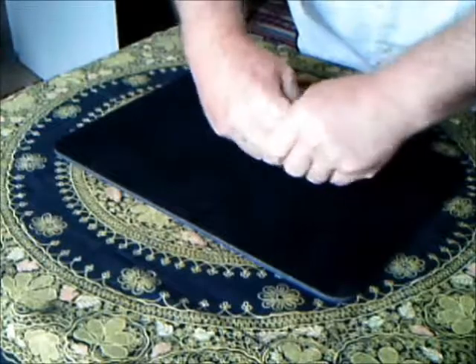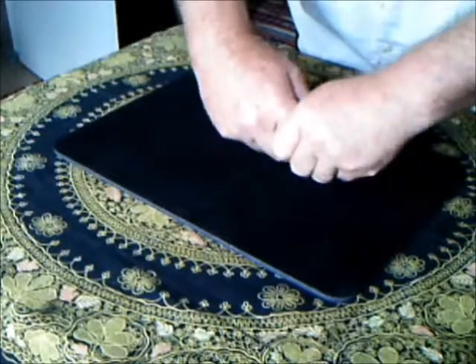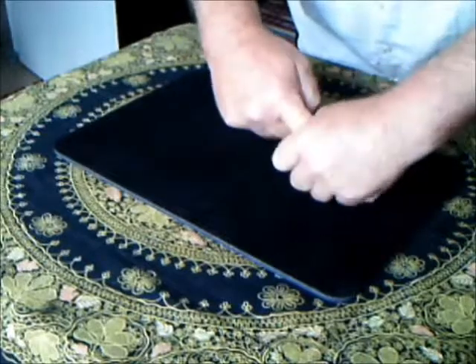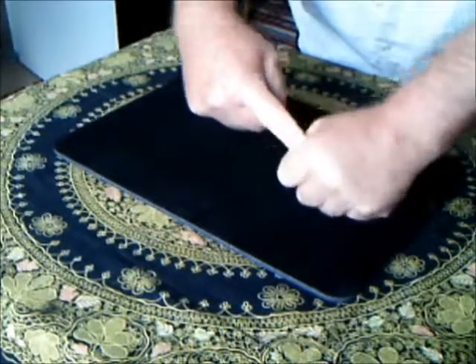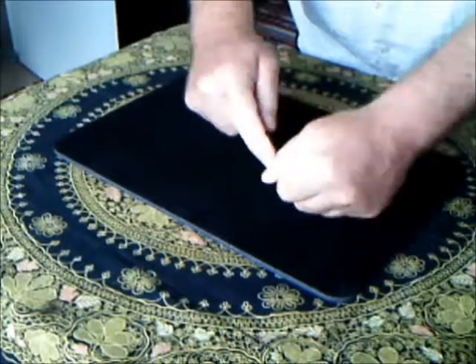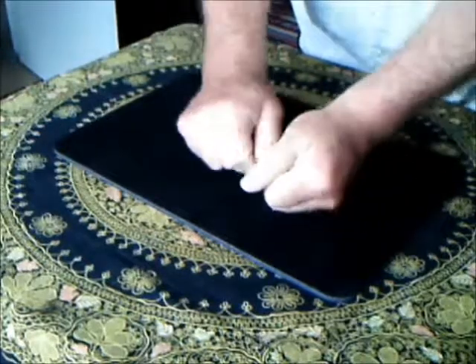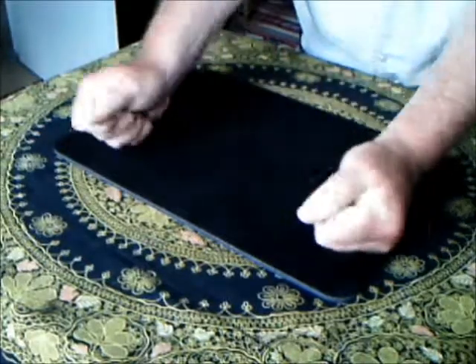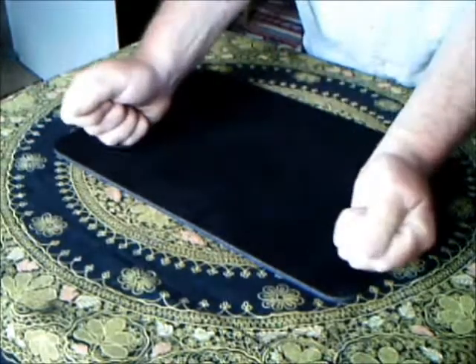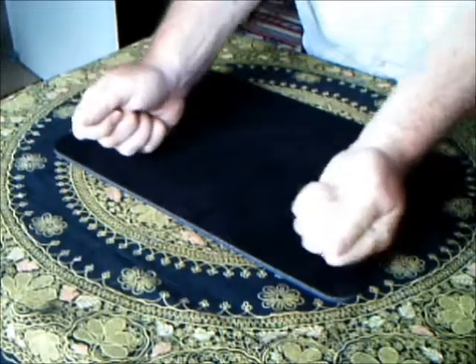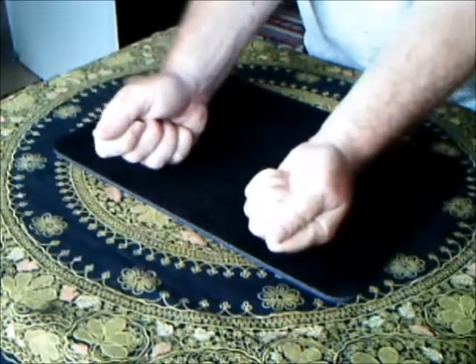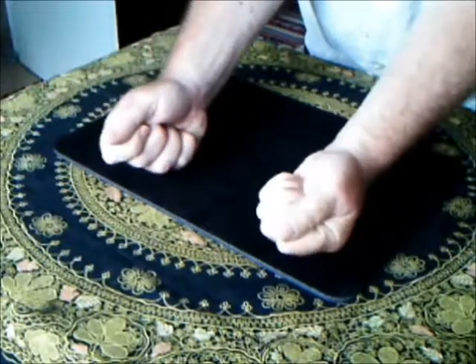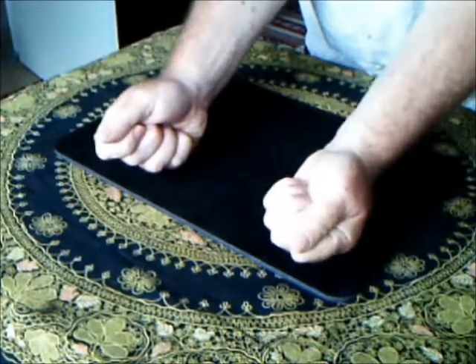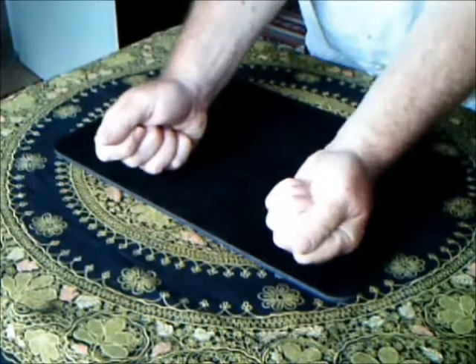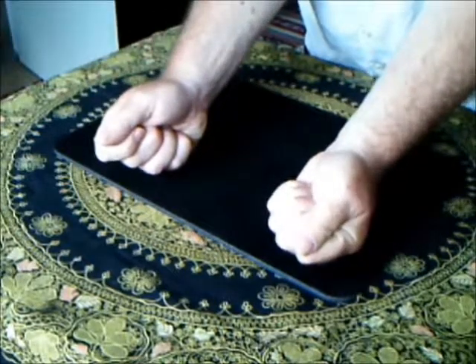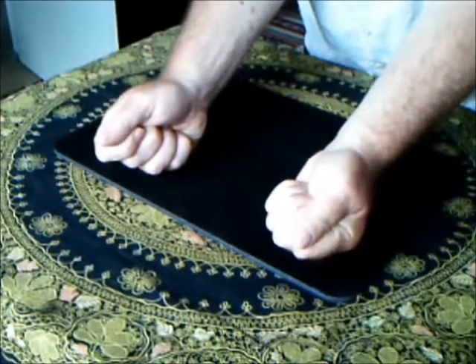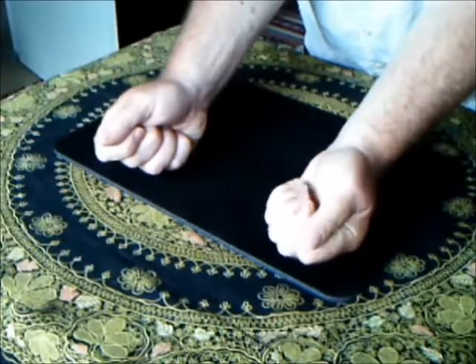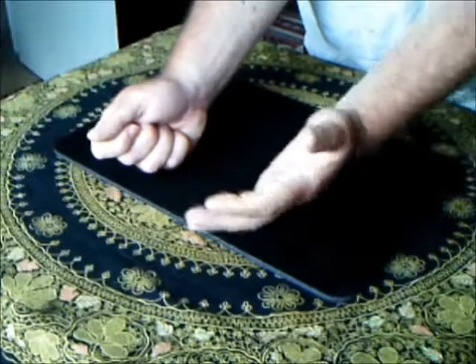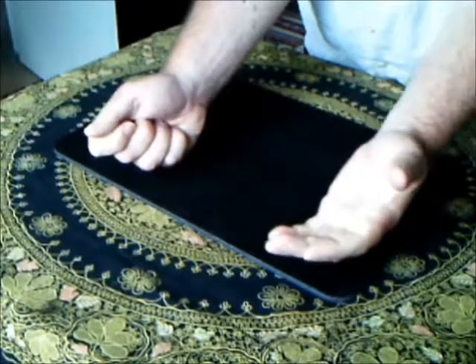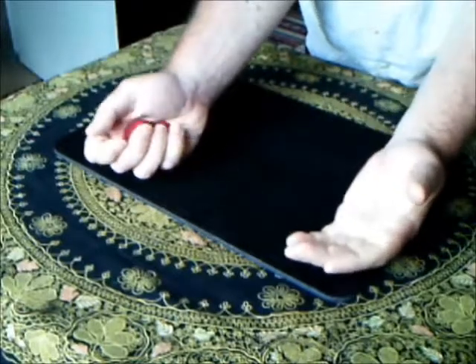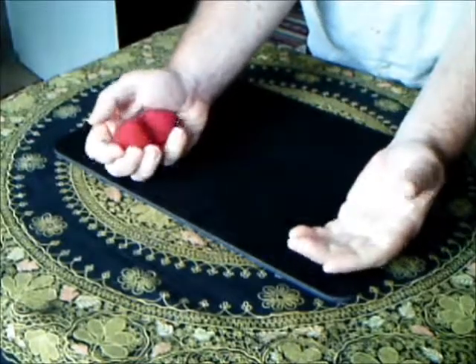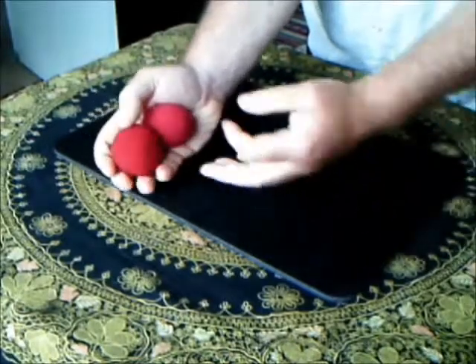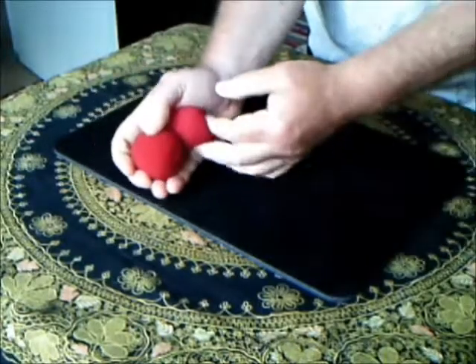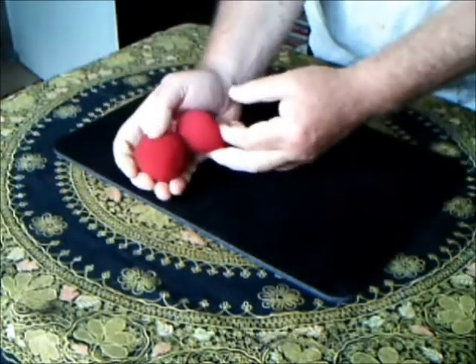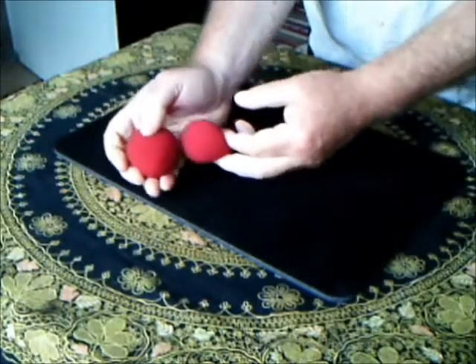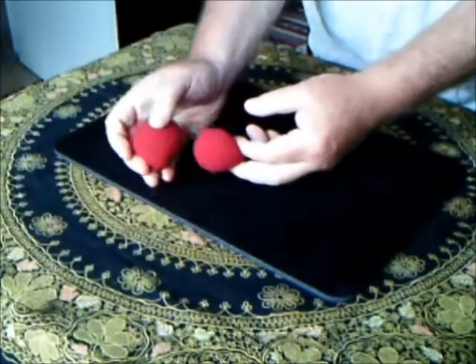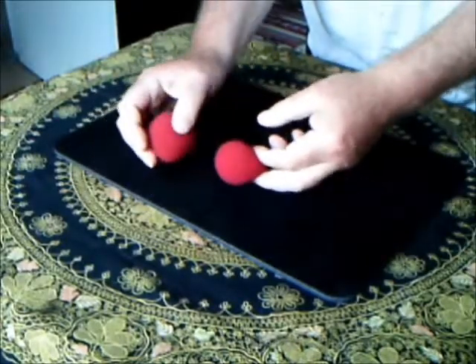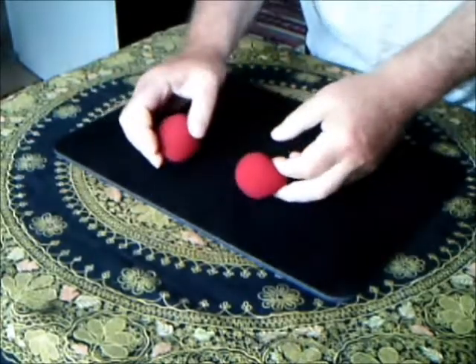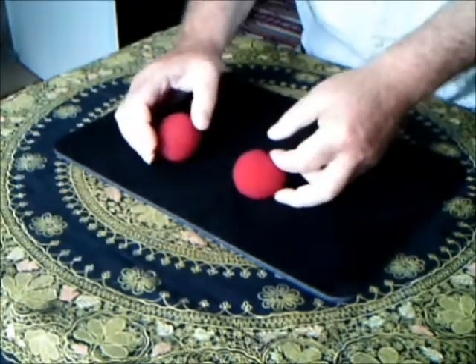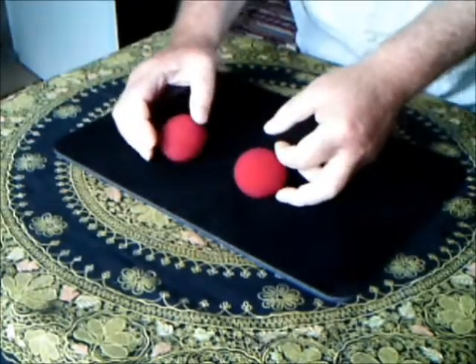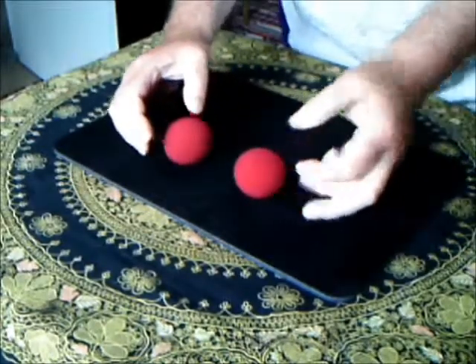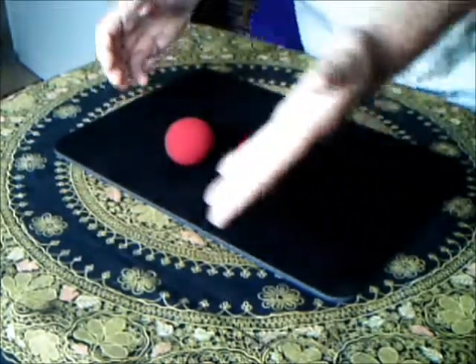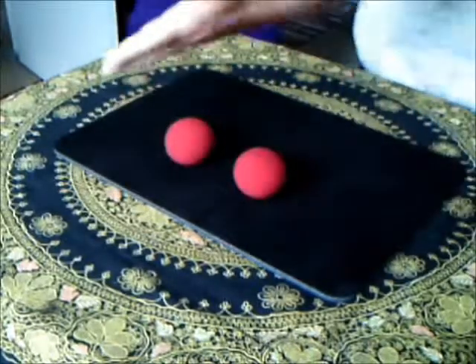I'll do that again a bit more slowly for you. One in each hand, come in and shake. They start to misbehave again, look. That one's jumped all the way out of there and ended up back with that one.